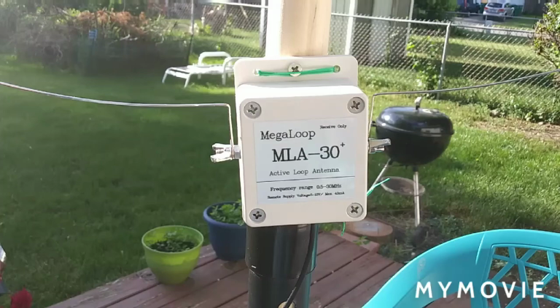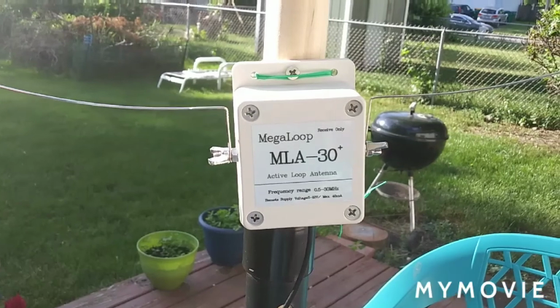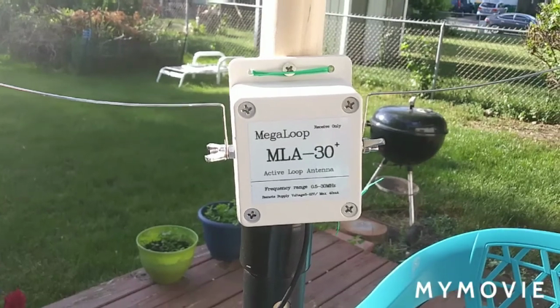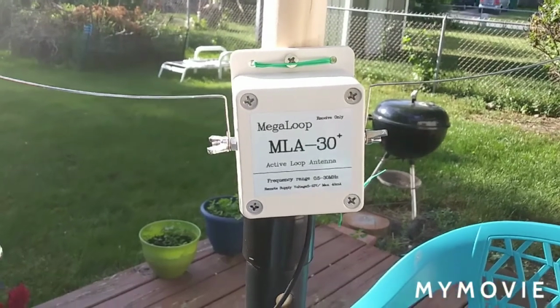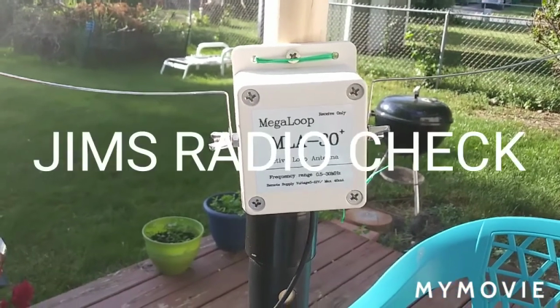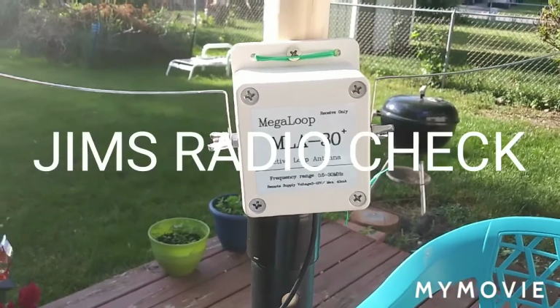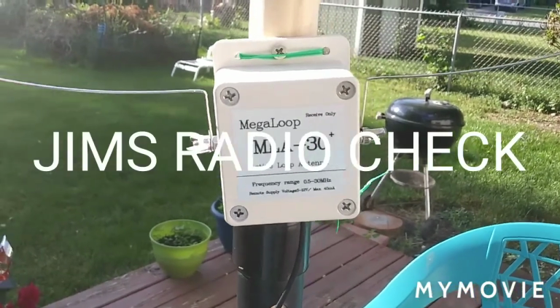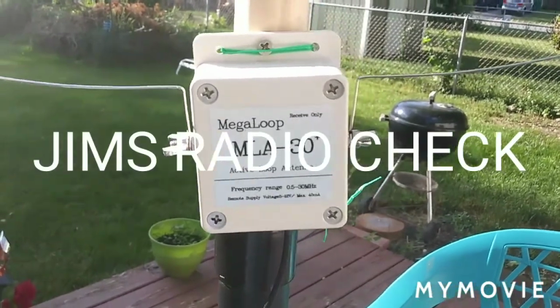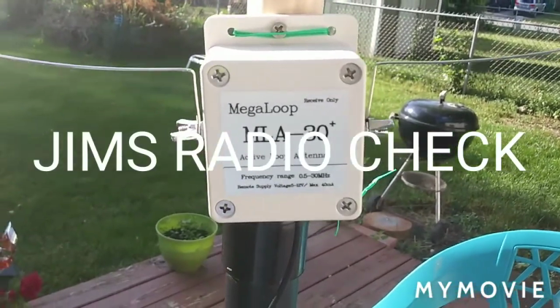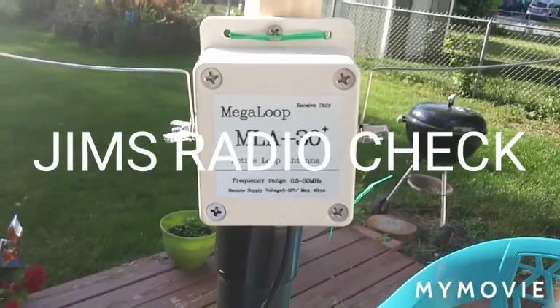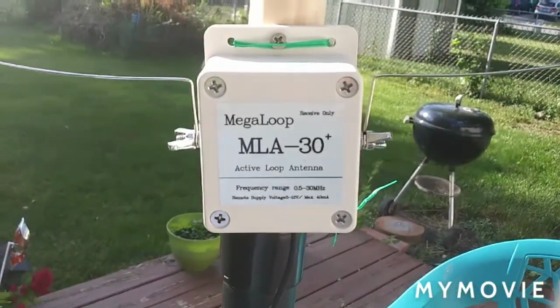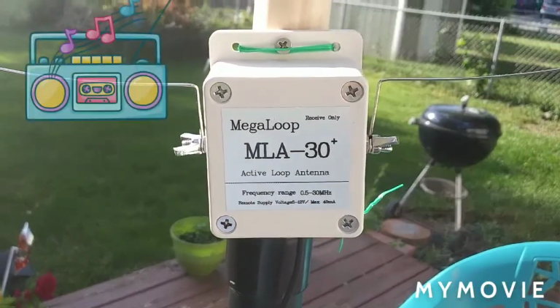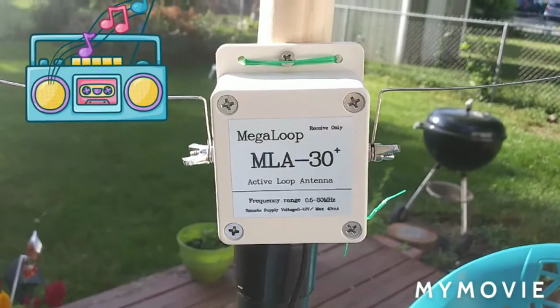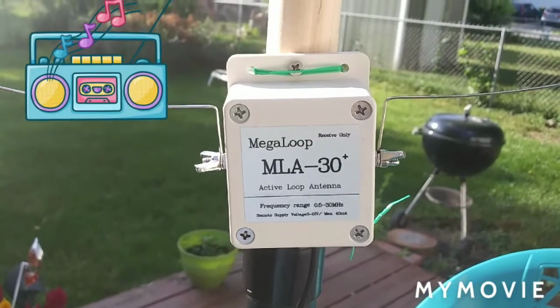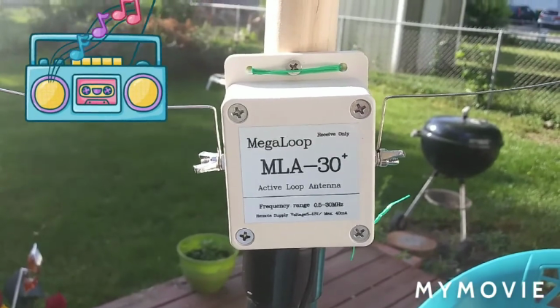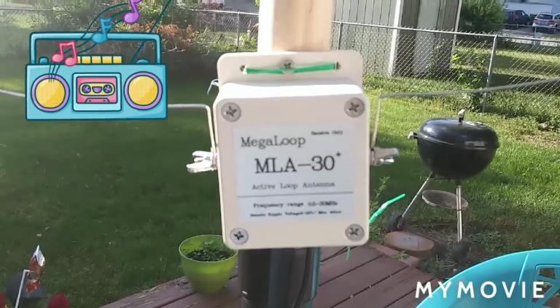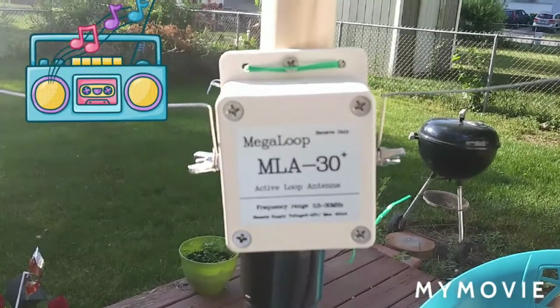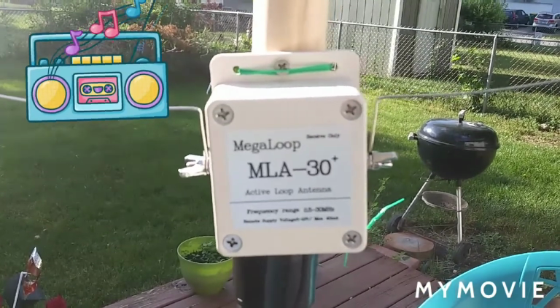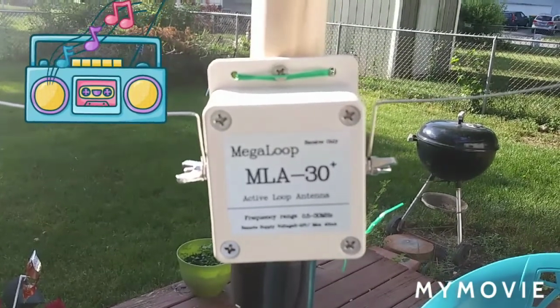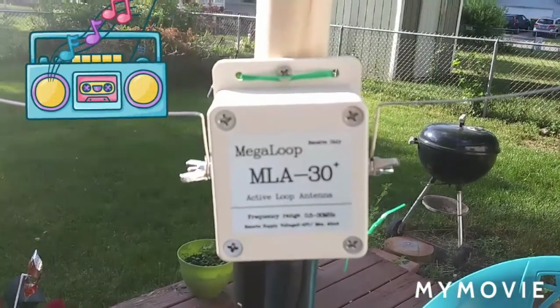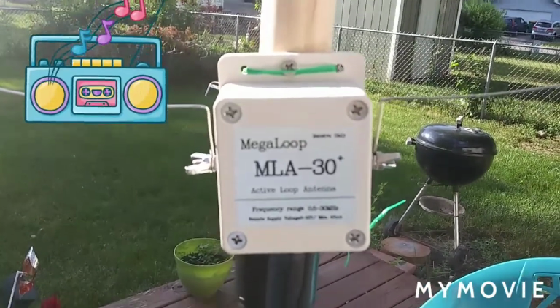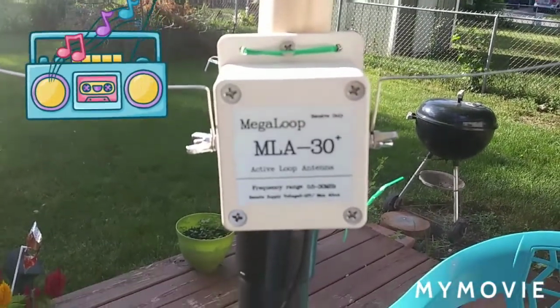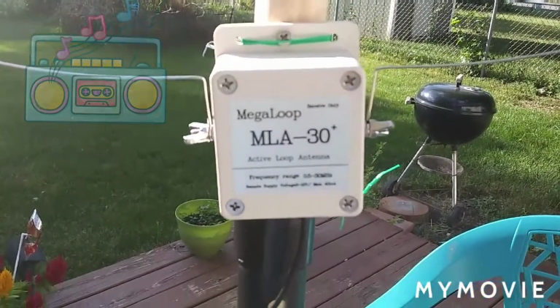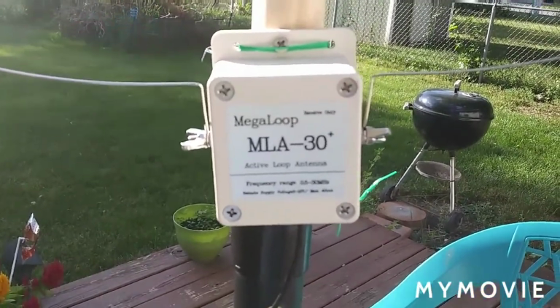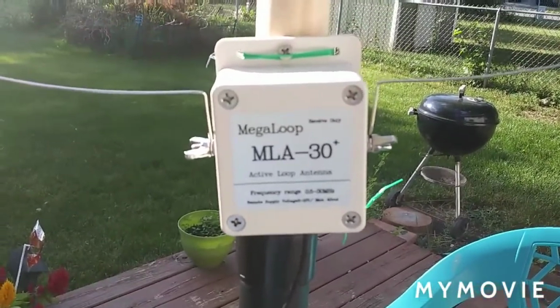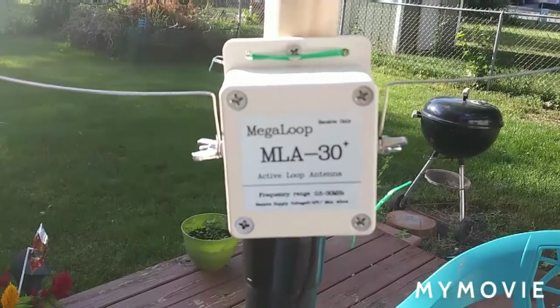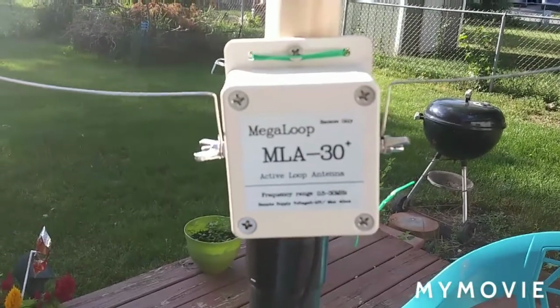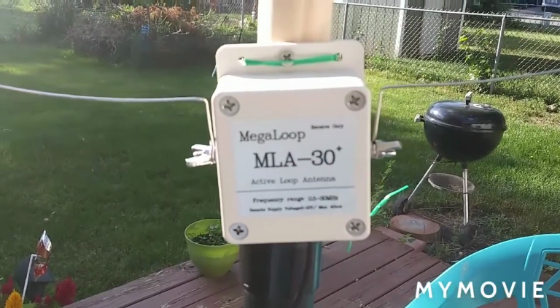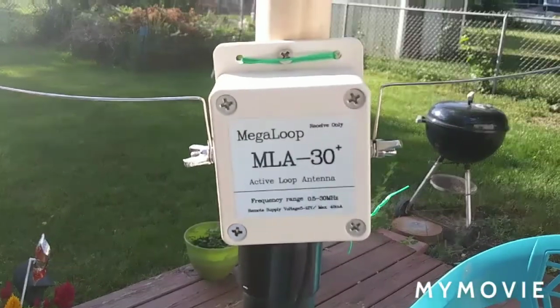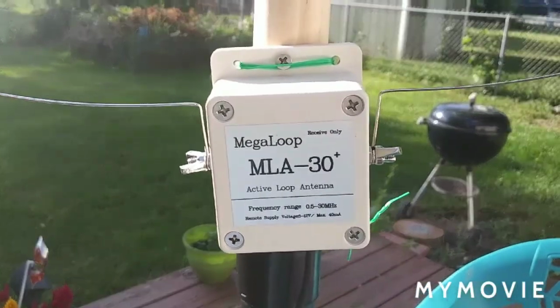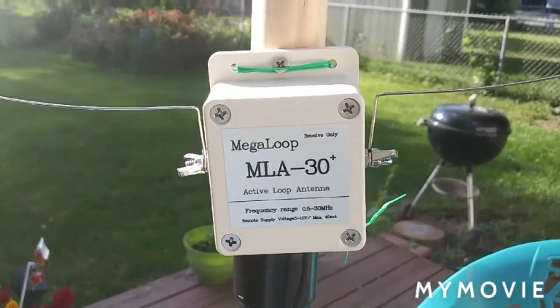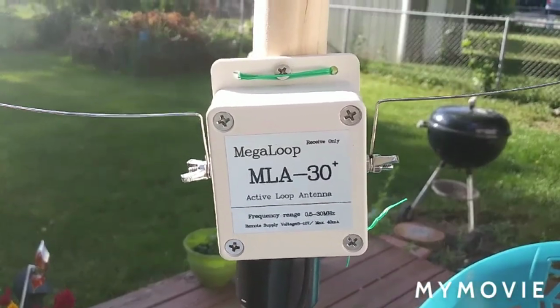Good morning. Welcome to another Jim's Radio Check. I just want to show you guys this MLA-30 antenna I just picked up and kind of rigged it up temporarily. I just want to show you guys how I did it.